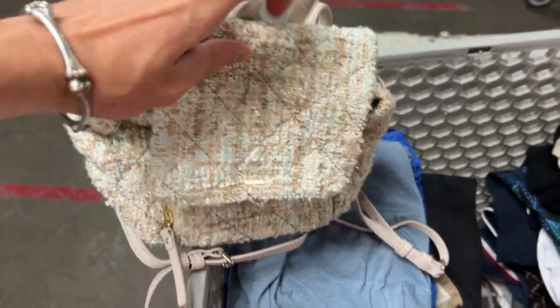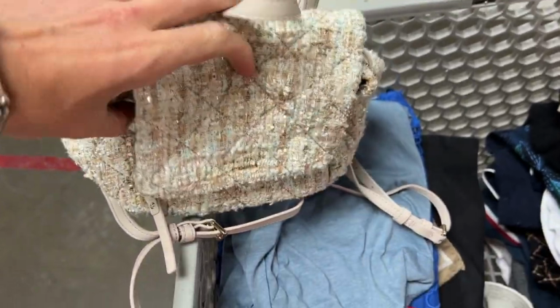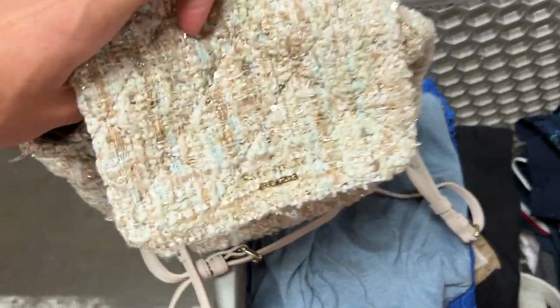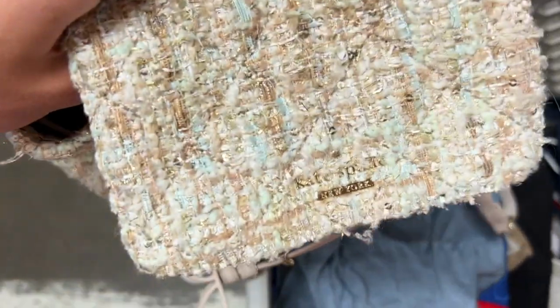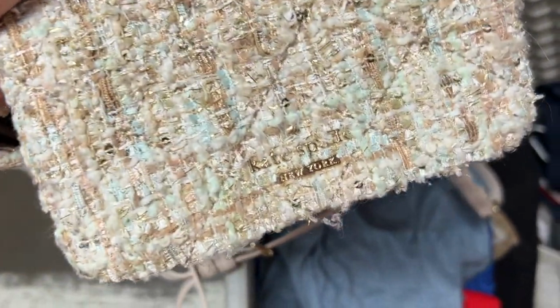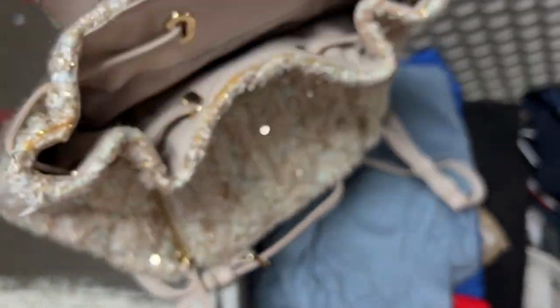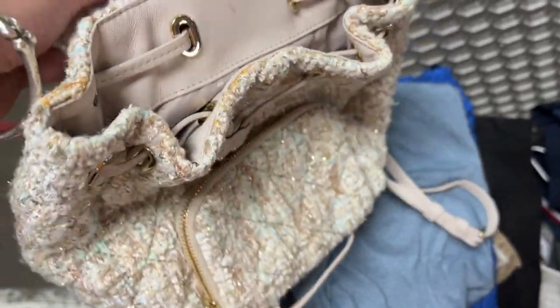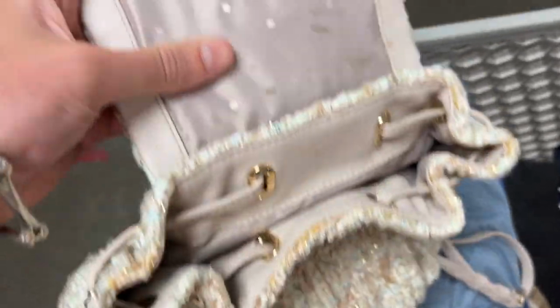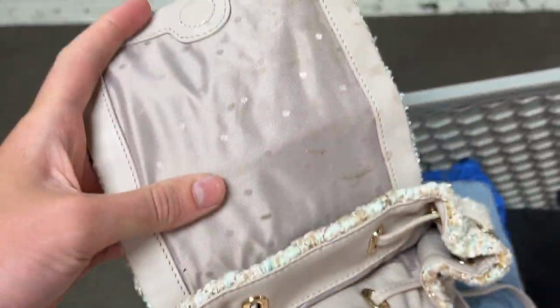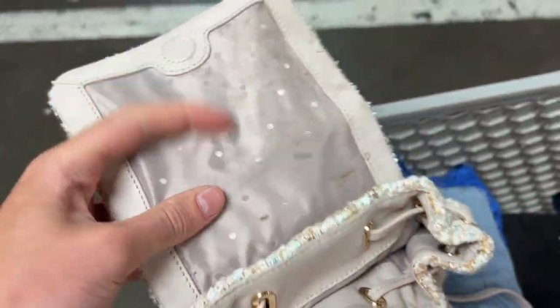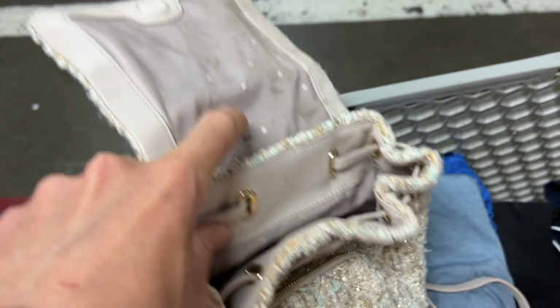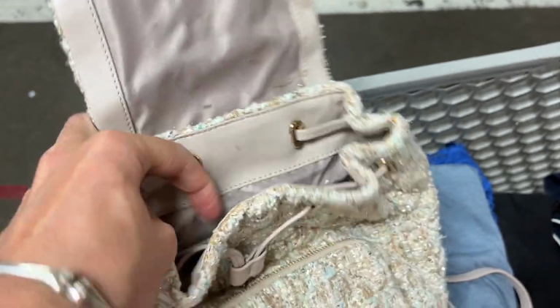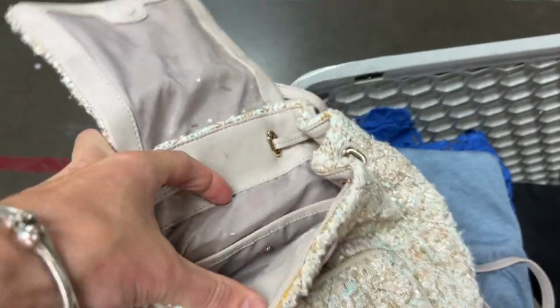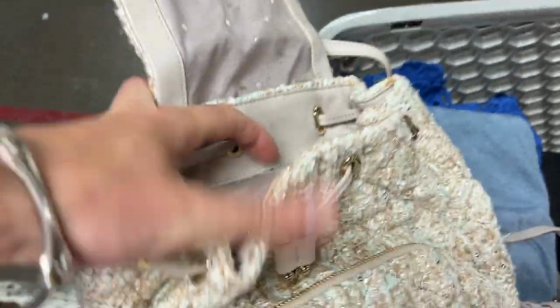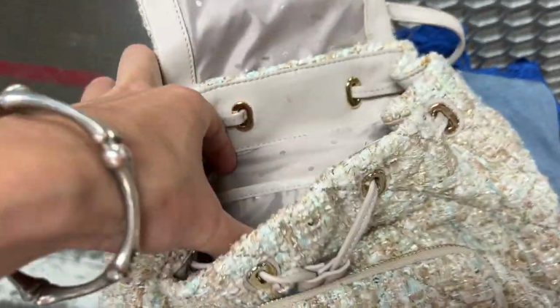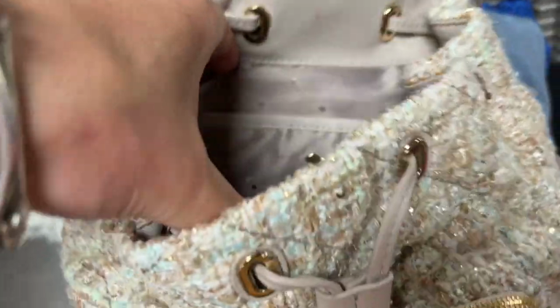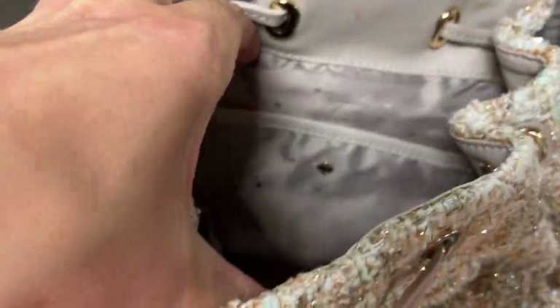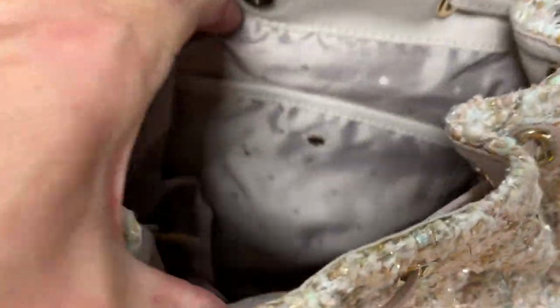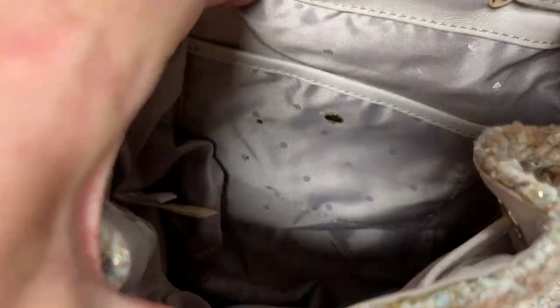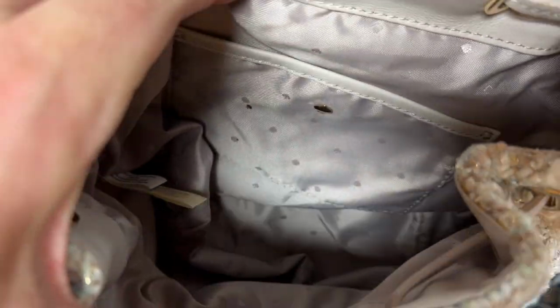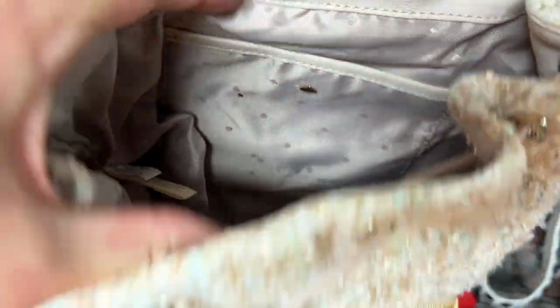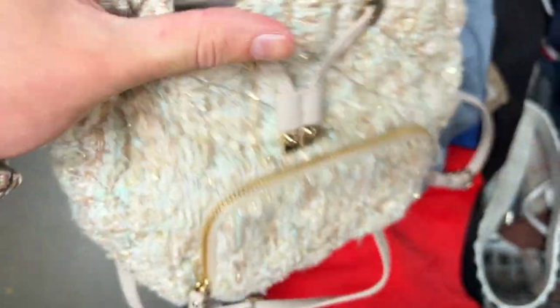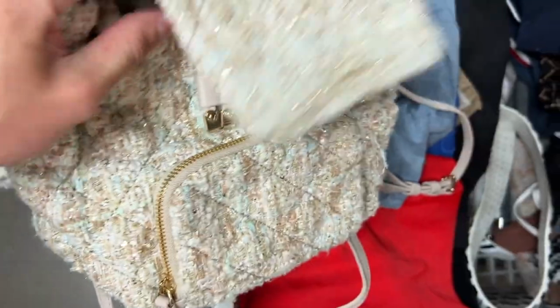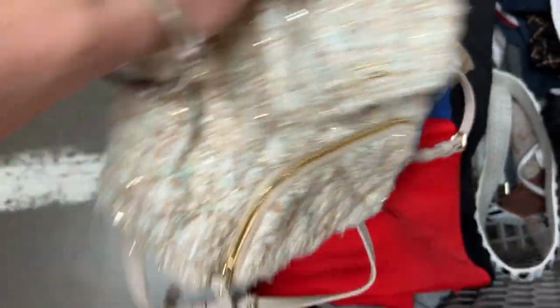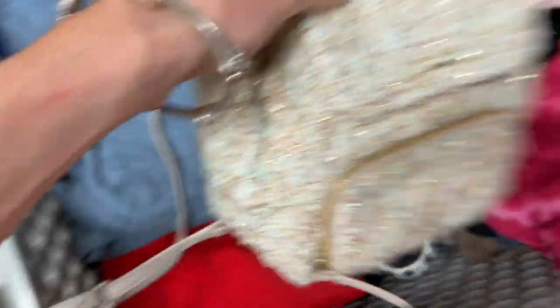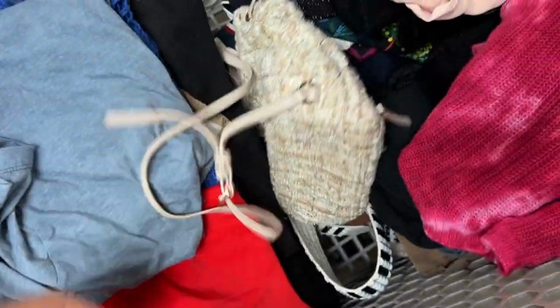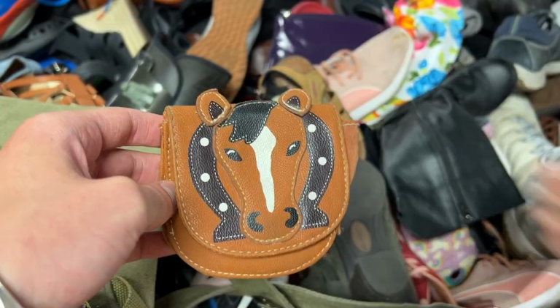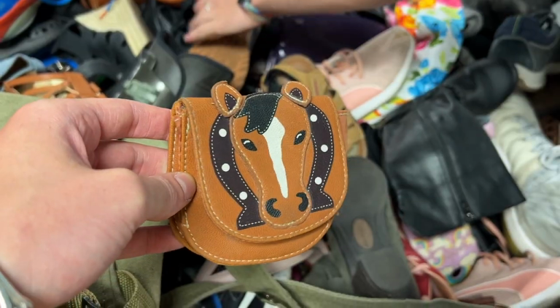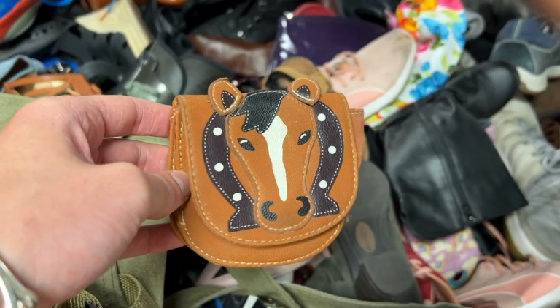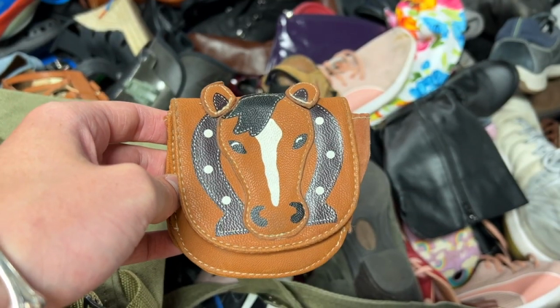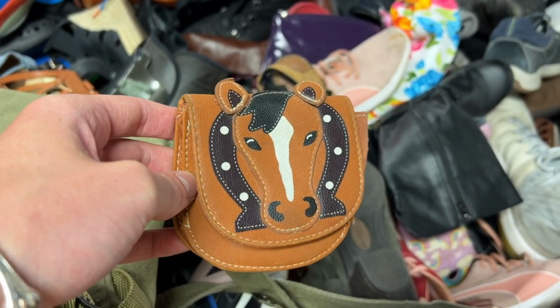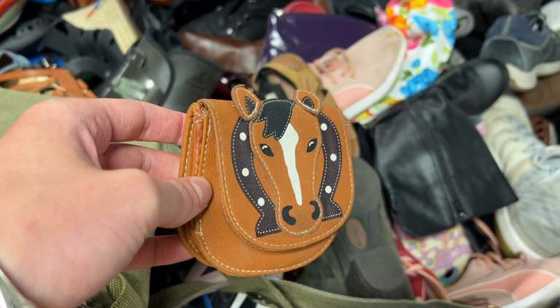Perfect example of how people at our bins seem to just skip really good bags — this one had been sitting in the bin for so long. I'd been eyeing it and finally got over to pick it up, and it's a Kate Spade tweed mini backpack. Picking up some more horse vibes.